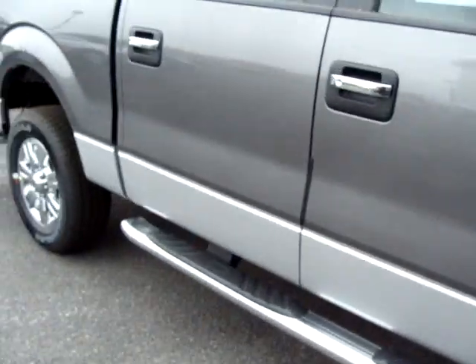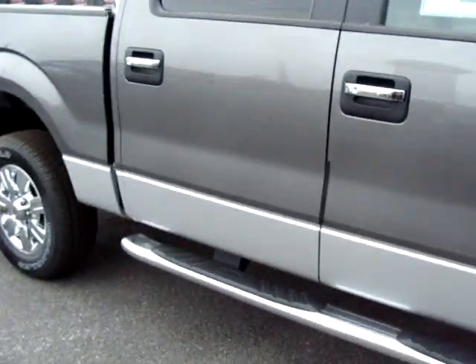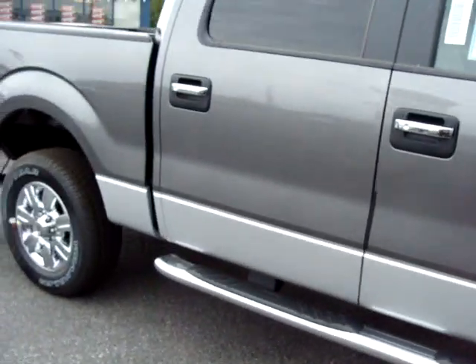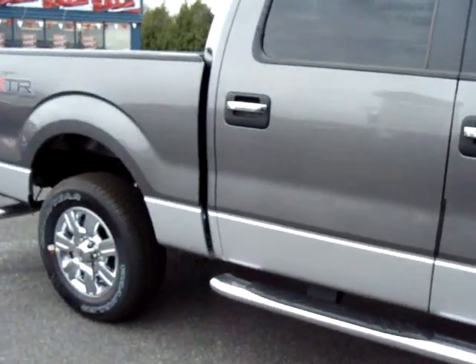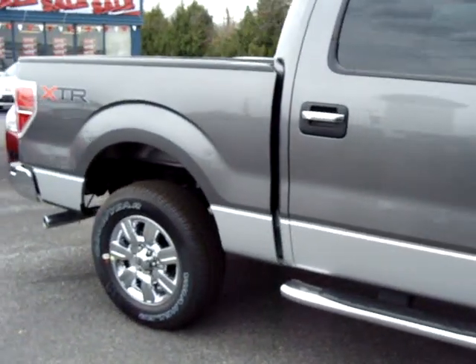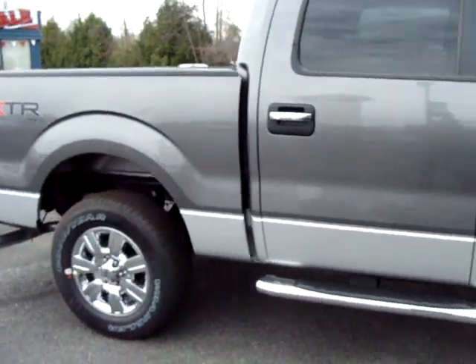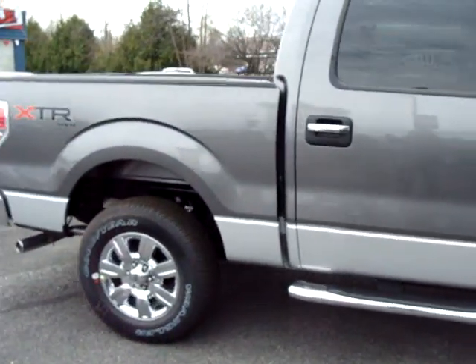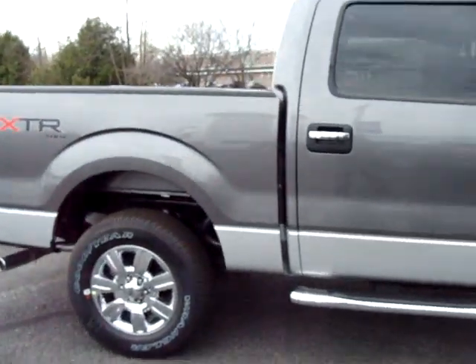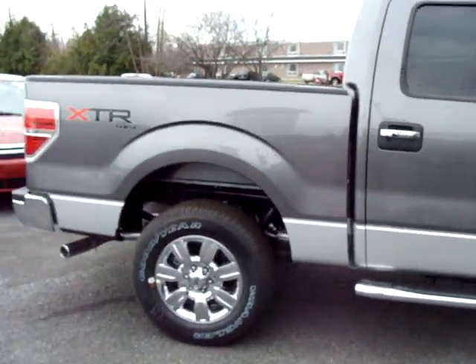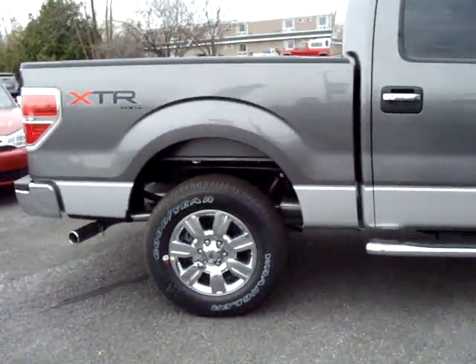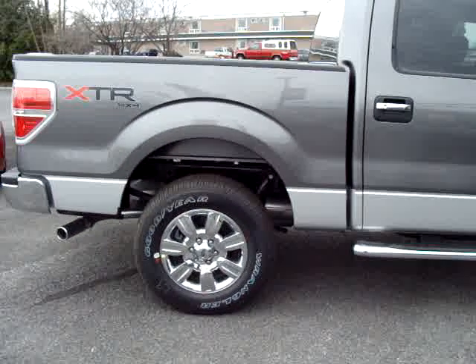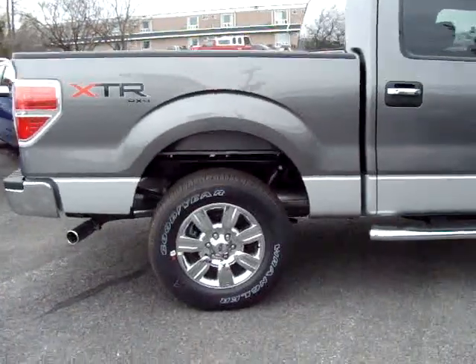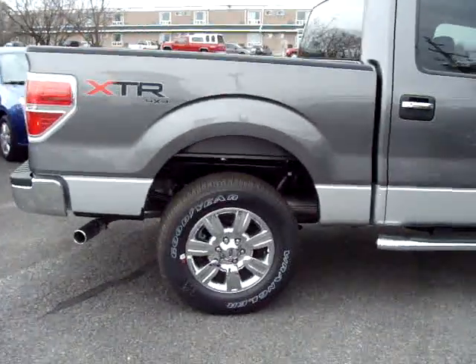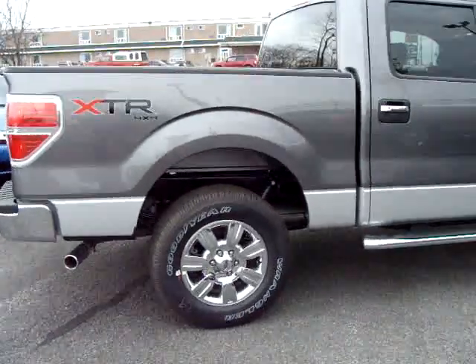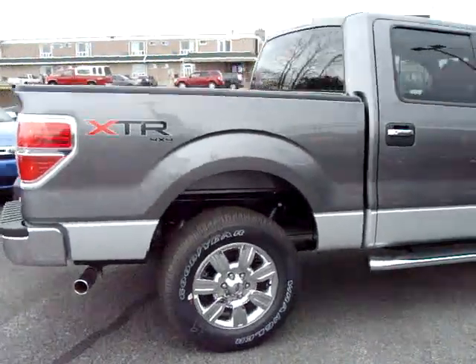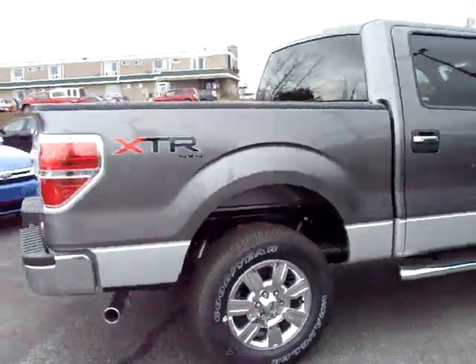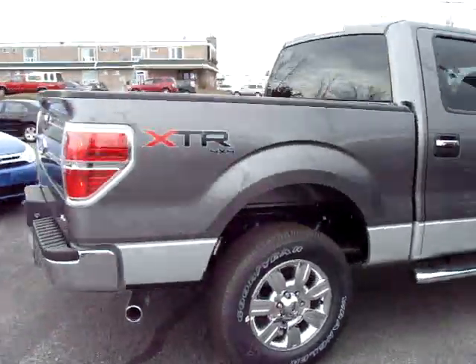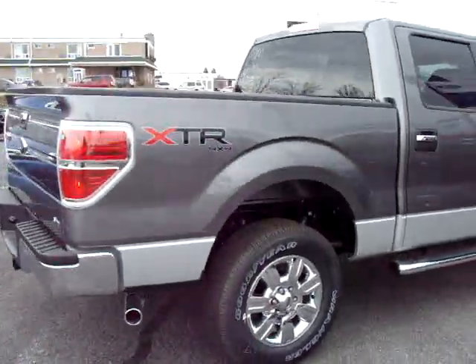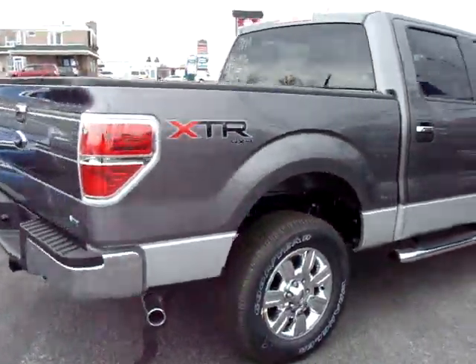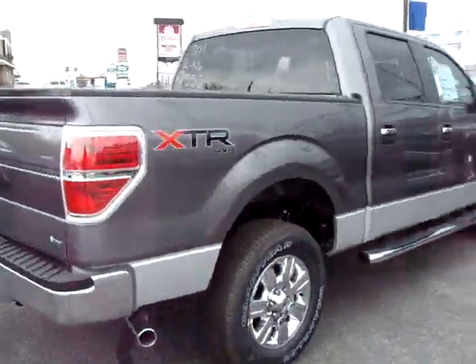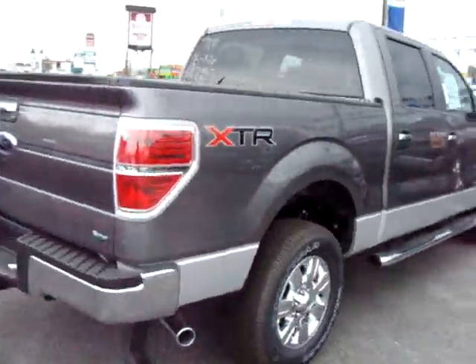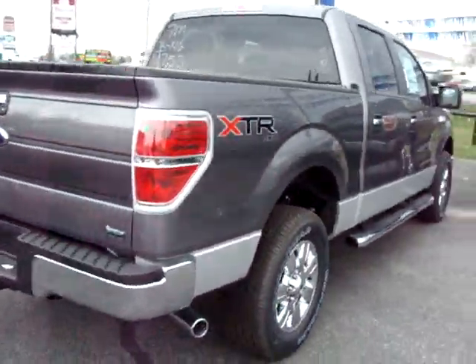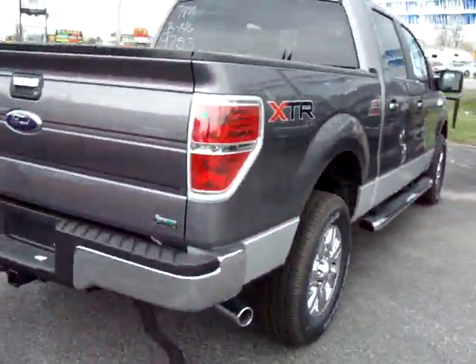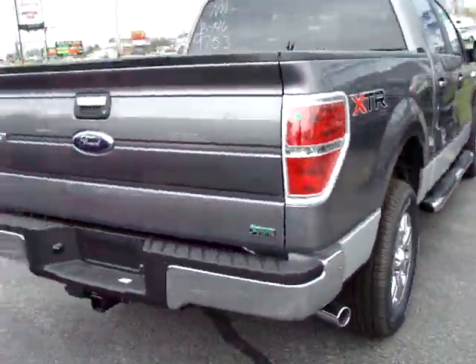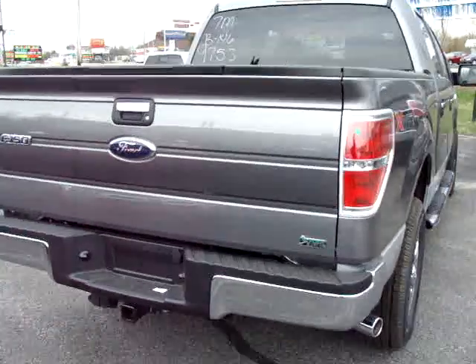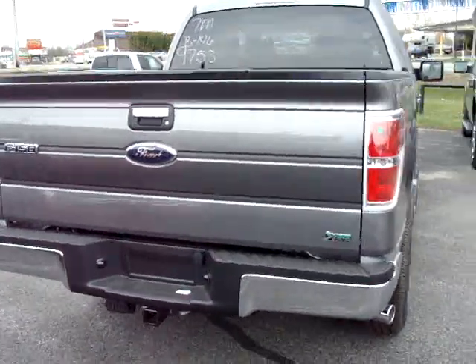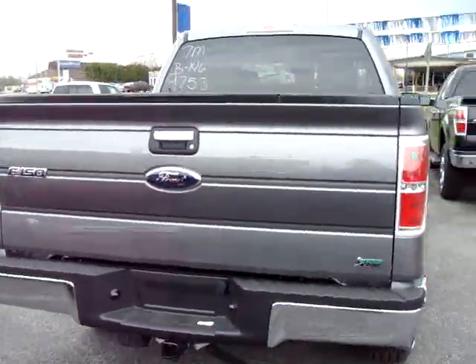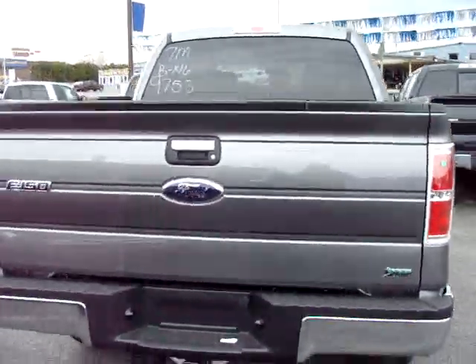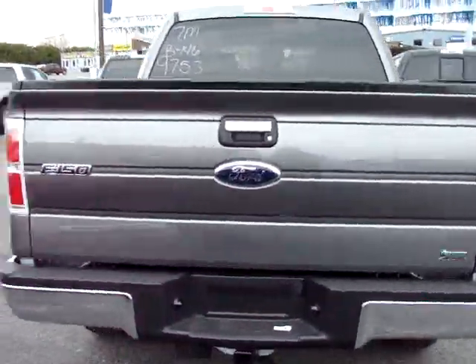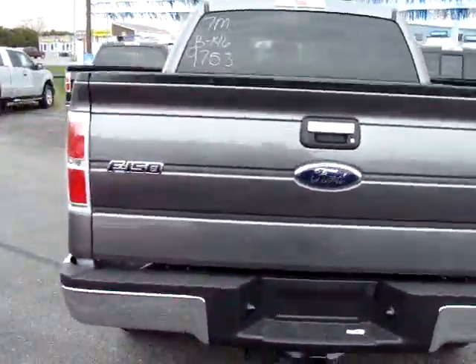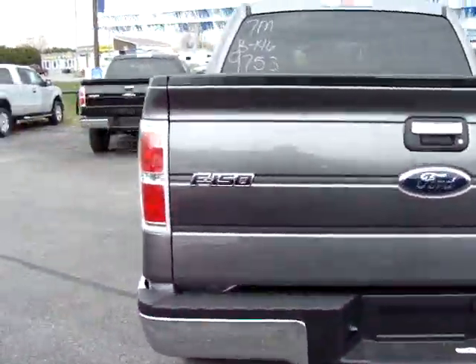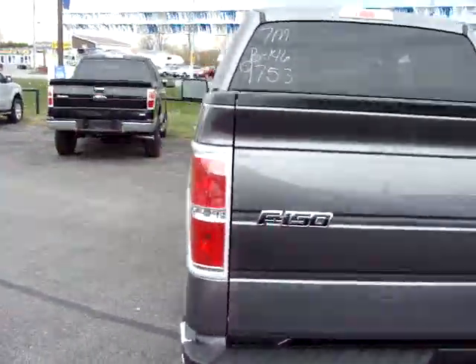This one comes in grey with a beige interior, automatic transmission, 4 doors, and also comes equipped with Sirius Satellite Radio and a SYNC system.